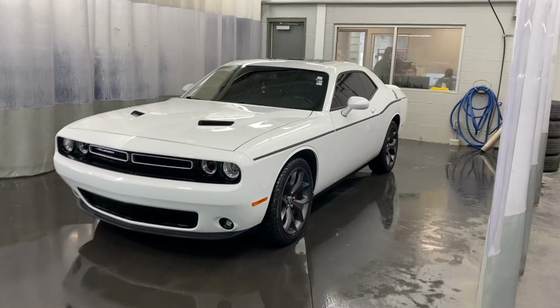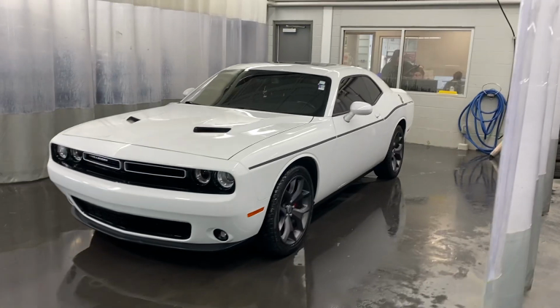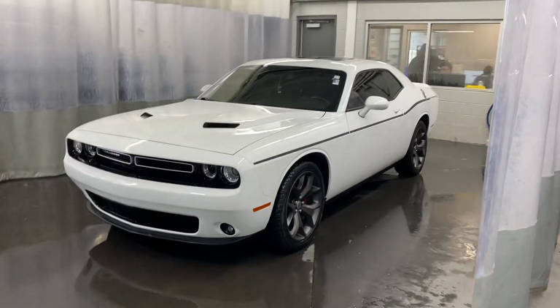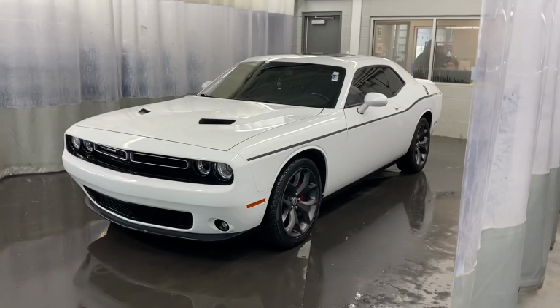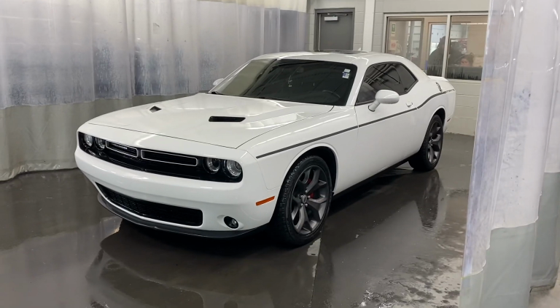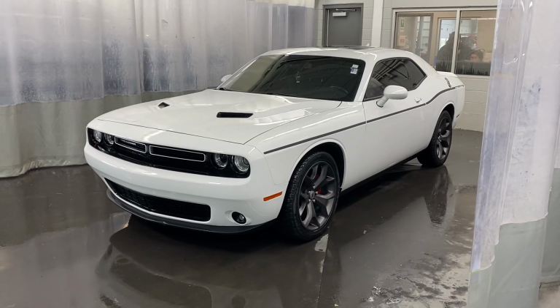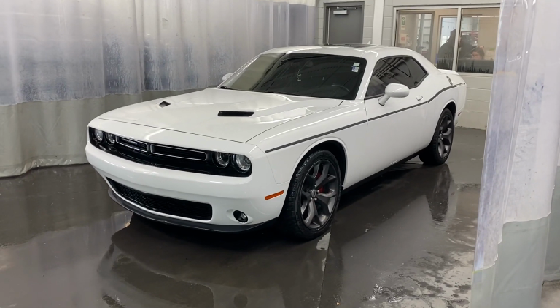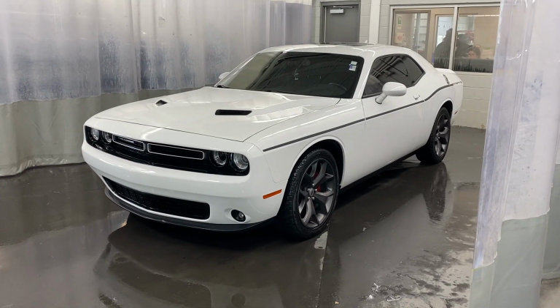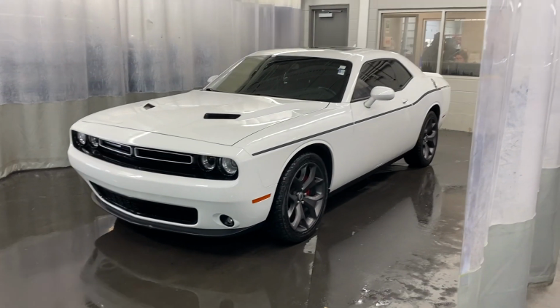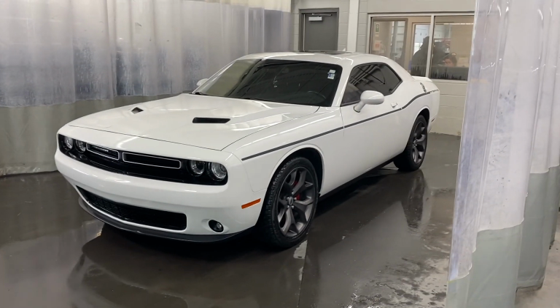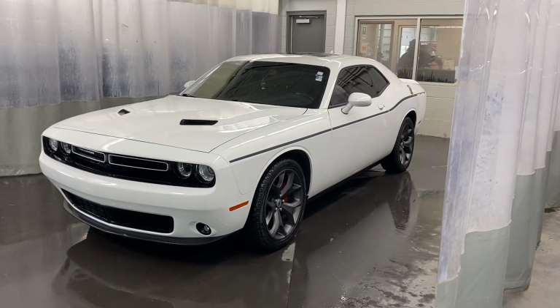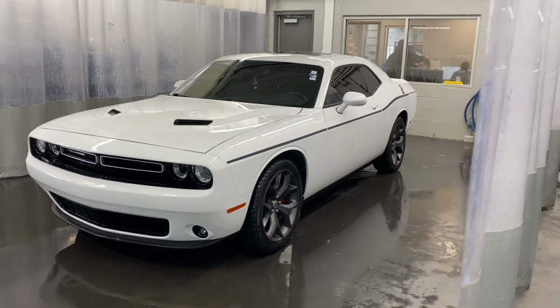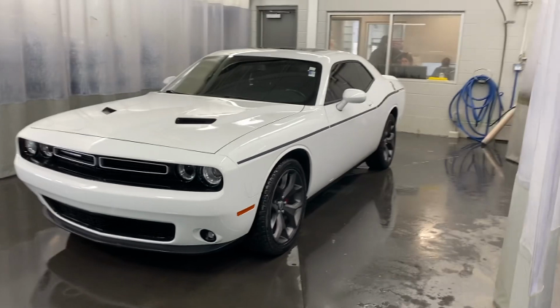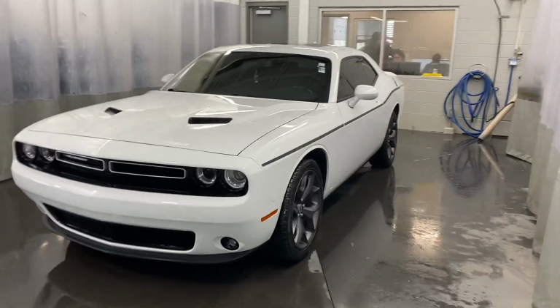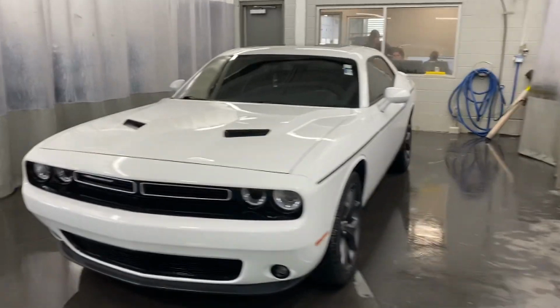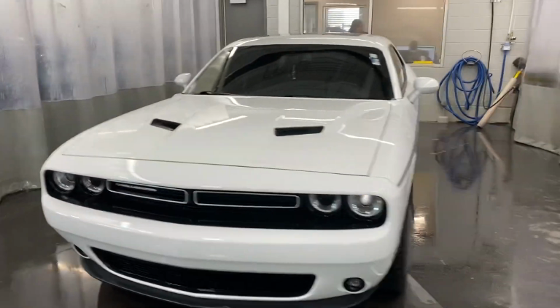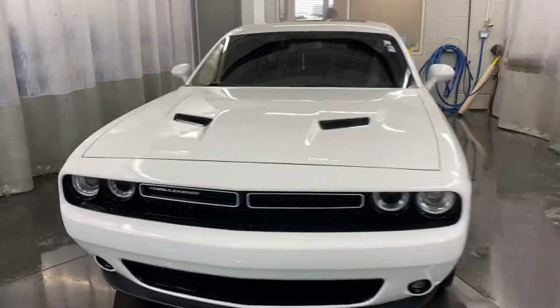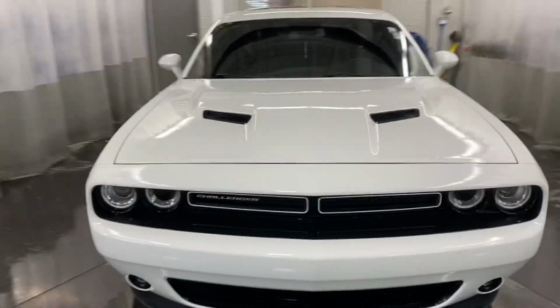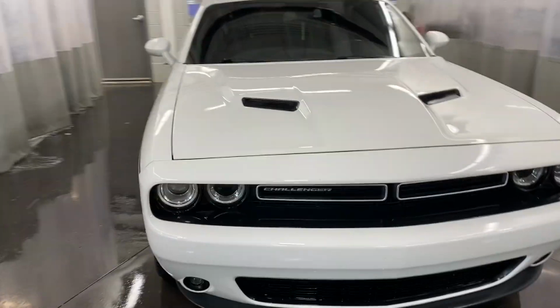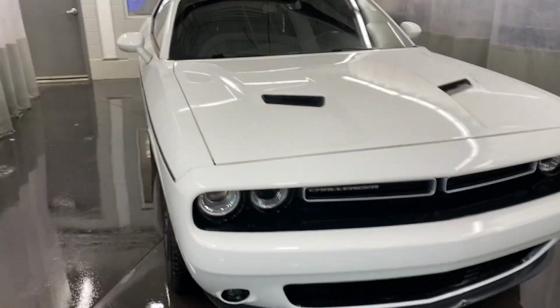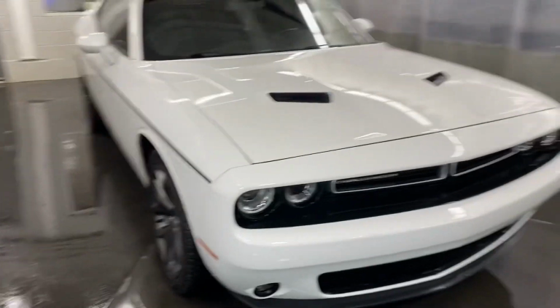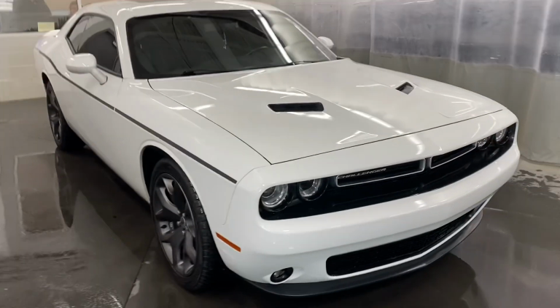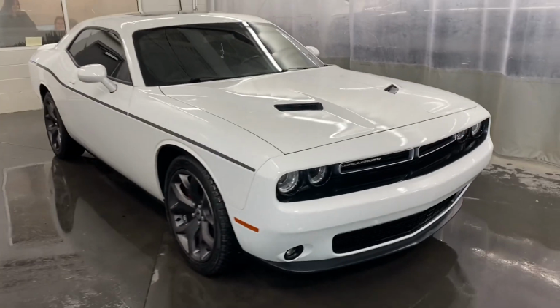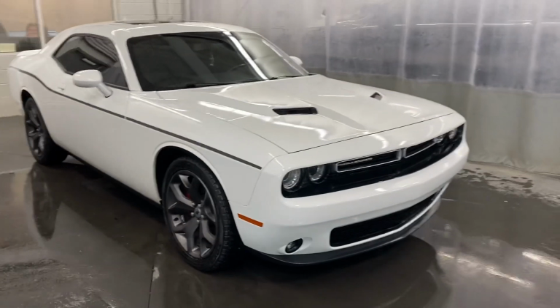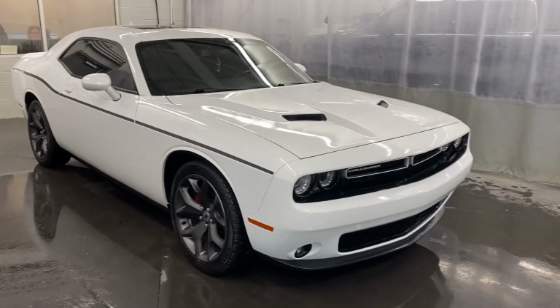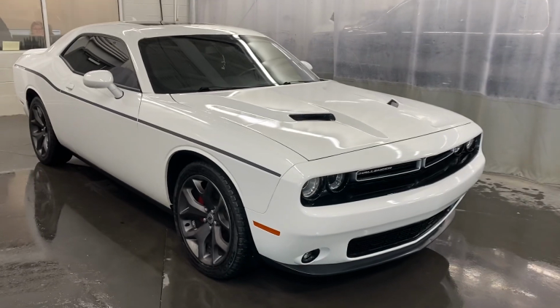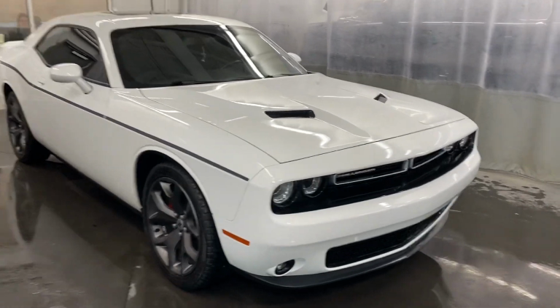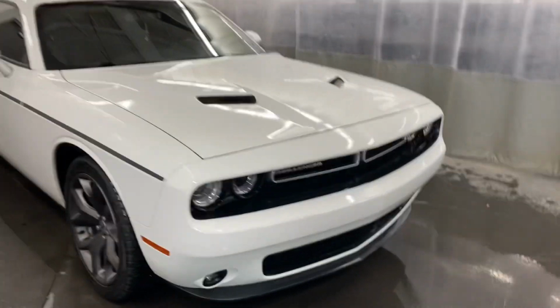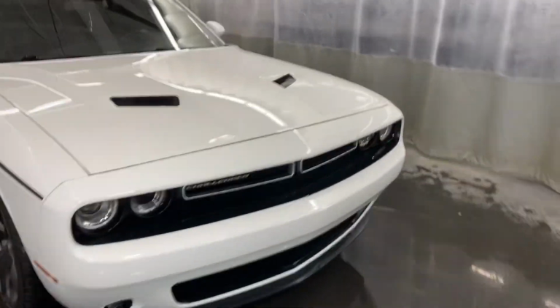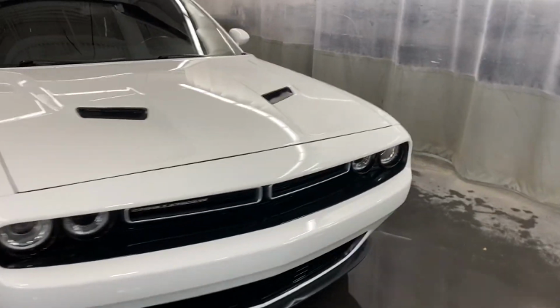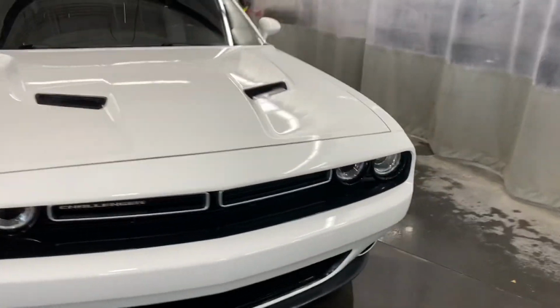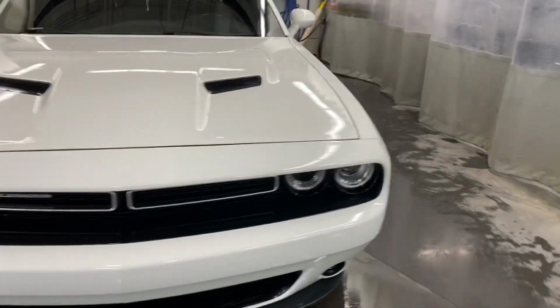Hey everybody, doing another walk around this 2018 Dodge Challenger XXT. This is a V6 rear-wheel drive. It does have some nice winter tires so it does drive good in the snow. So I'll do a quick walk around here.